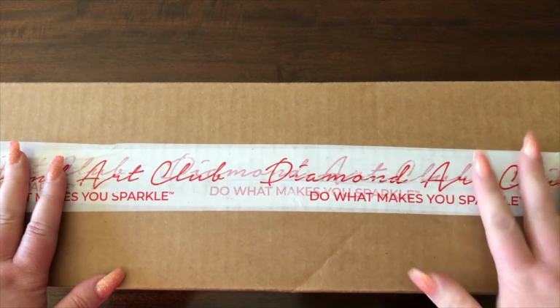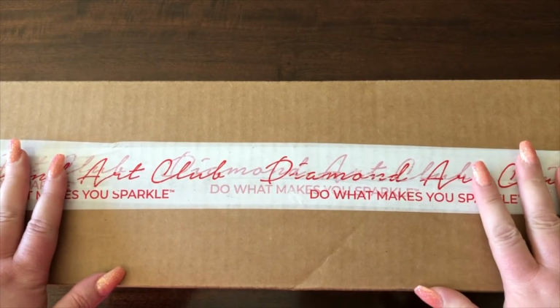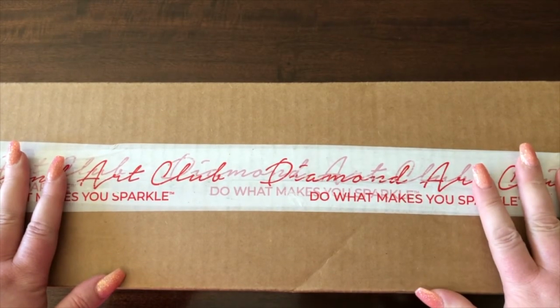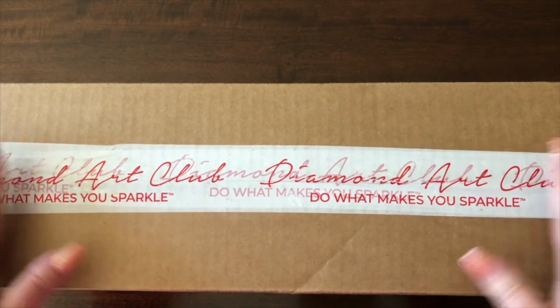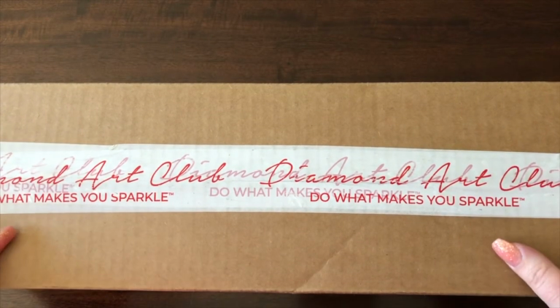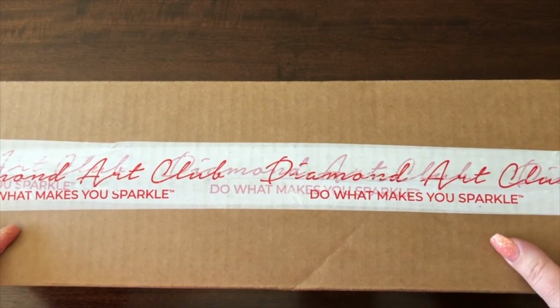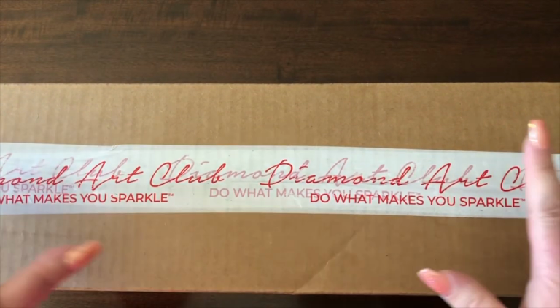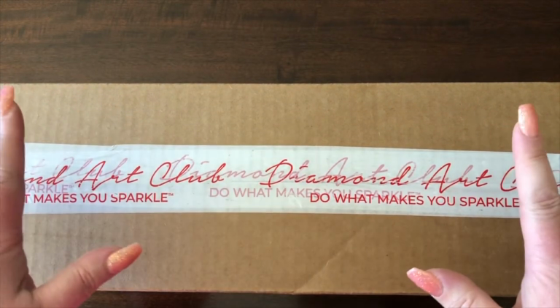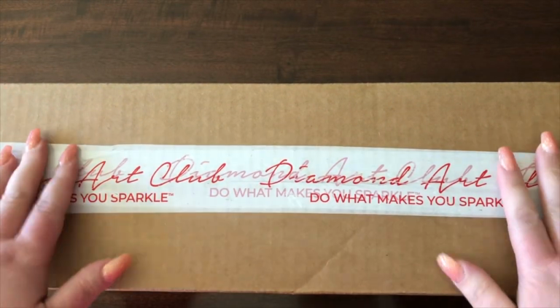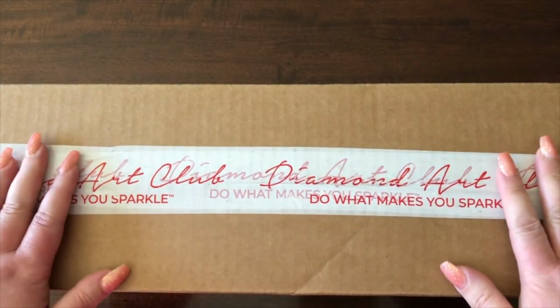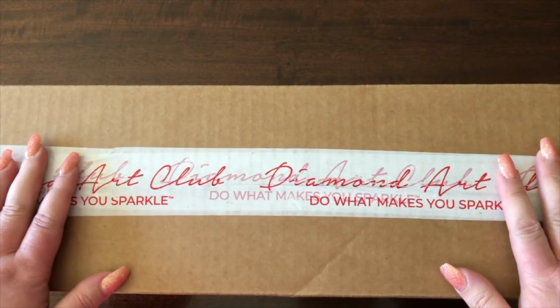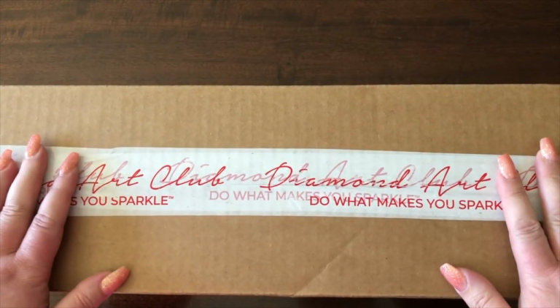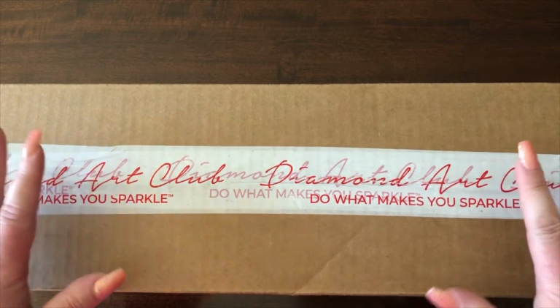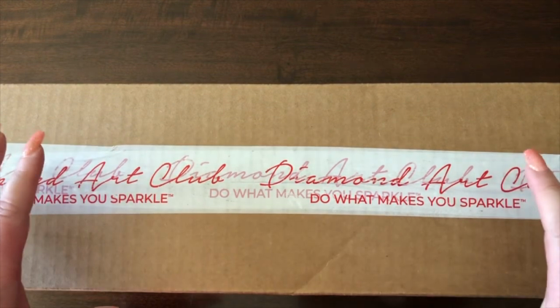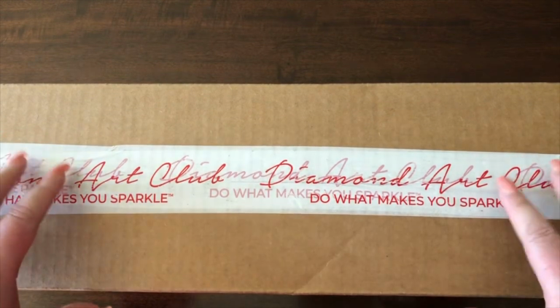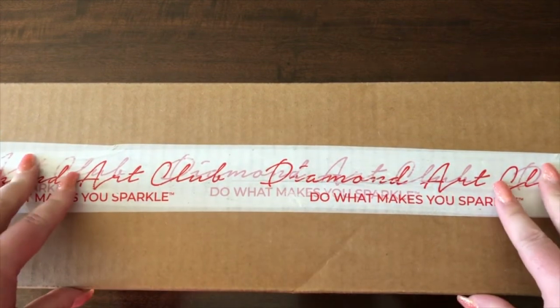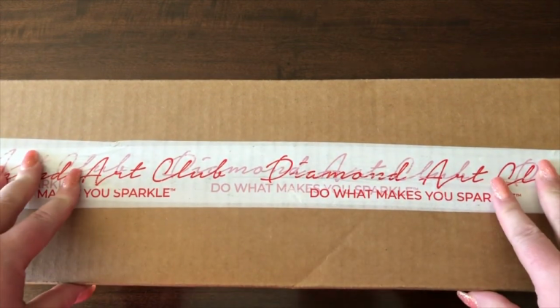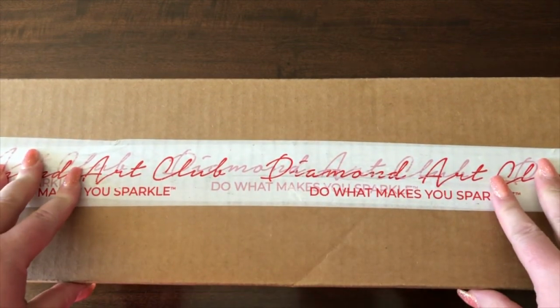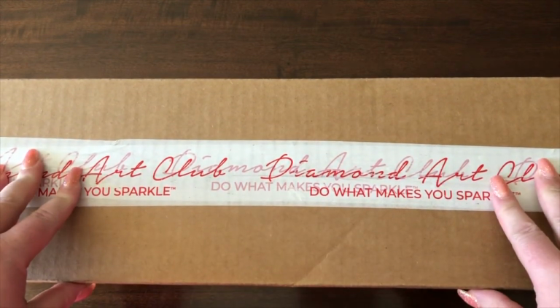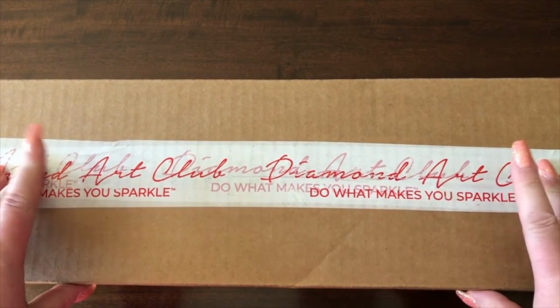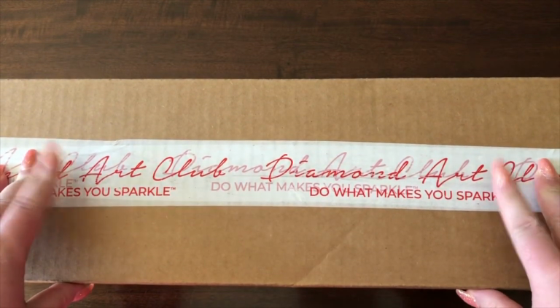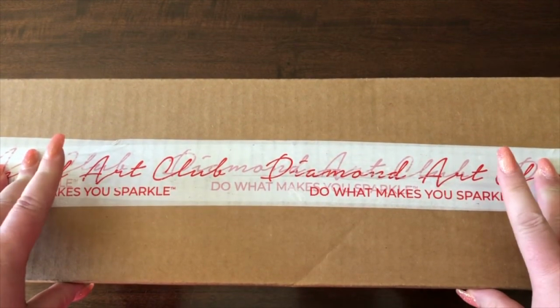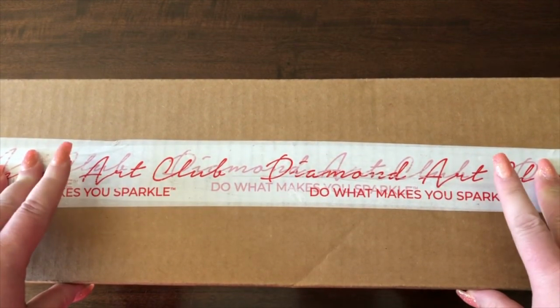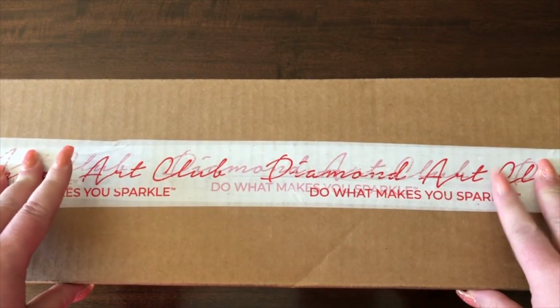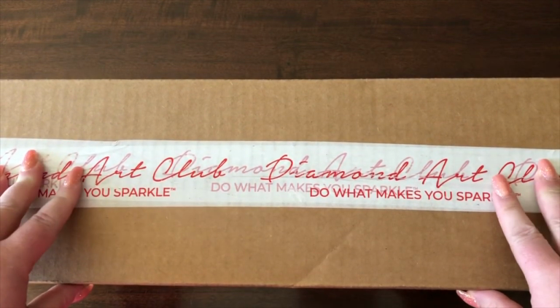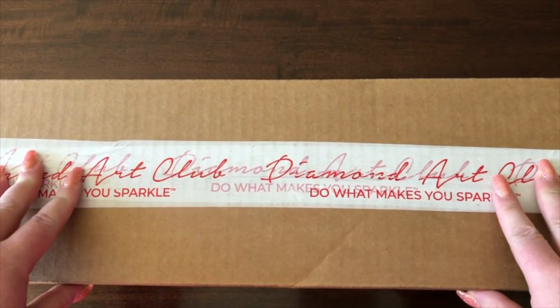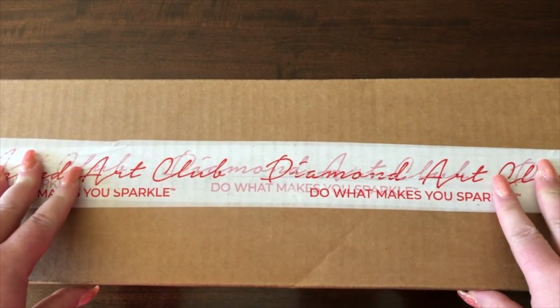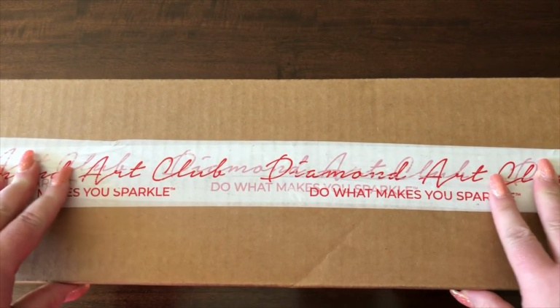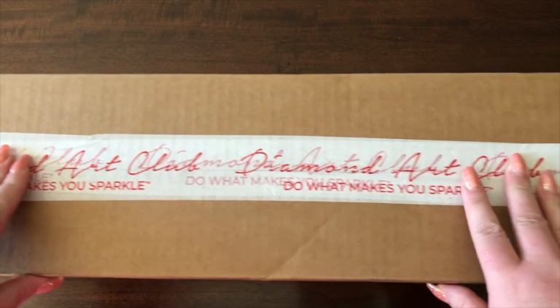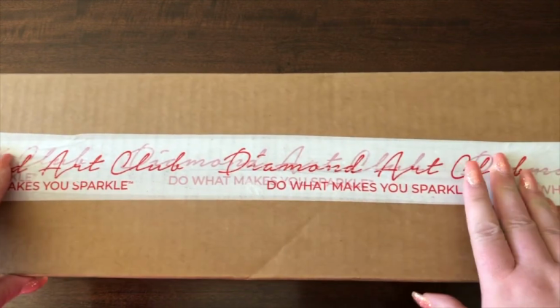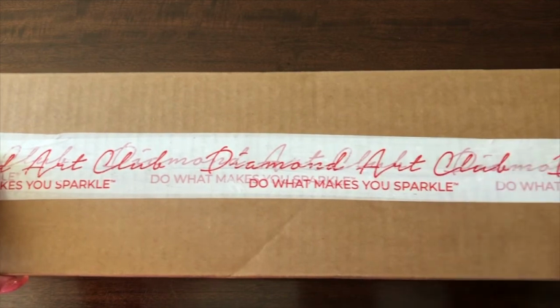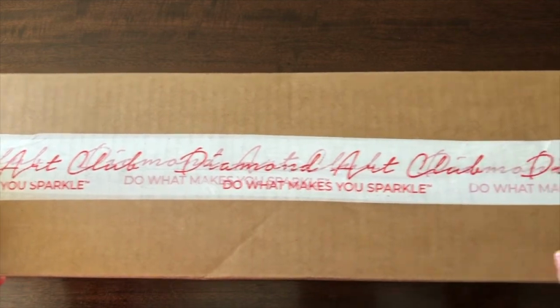Hi Crafters, it's Cynthia. I am back with another video today because I wanted to share with you my very first order from Diamond Art Club.